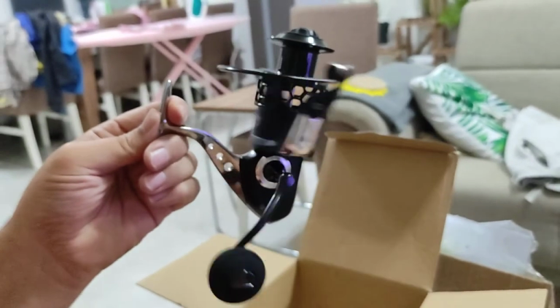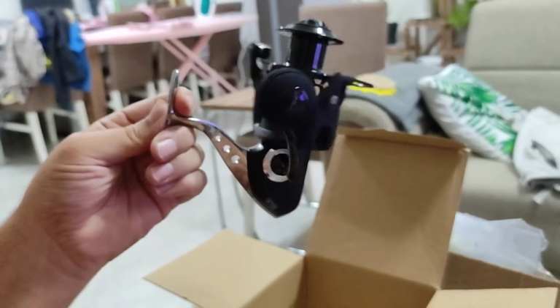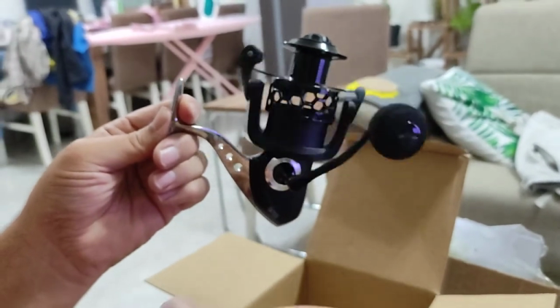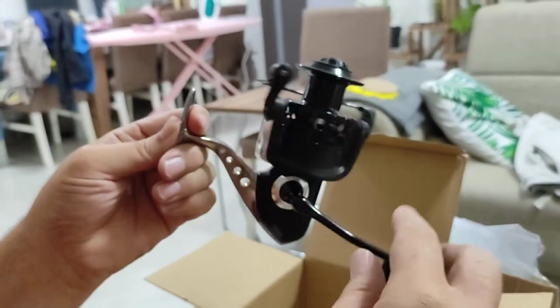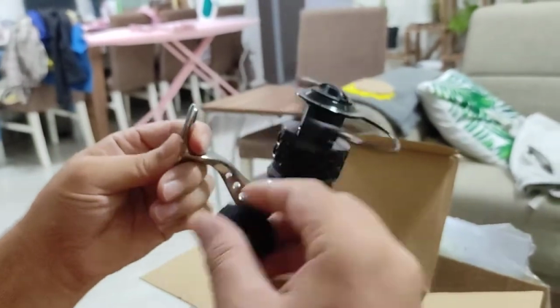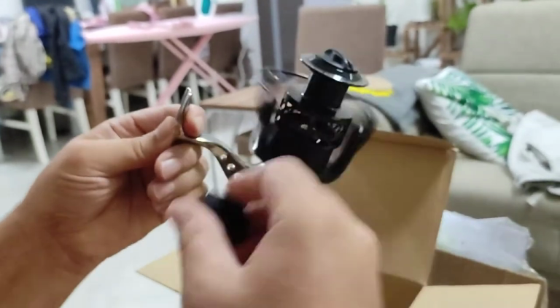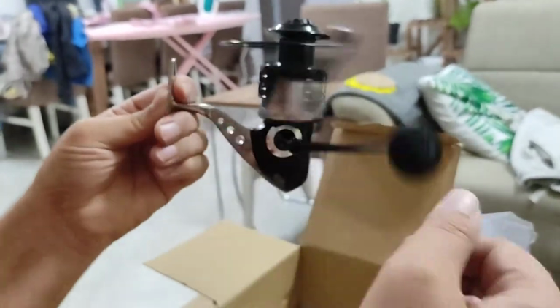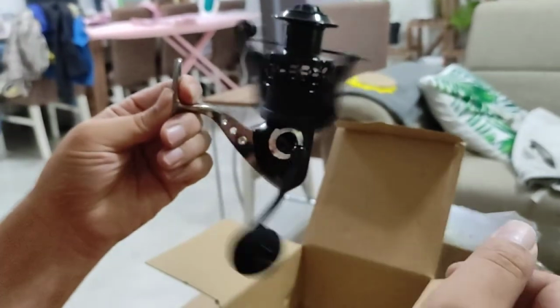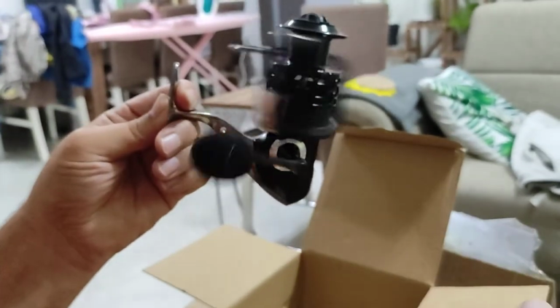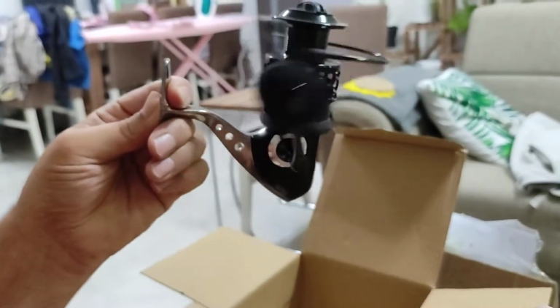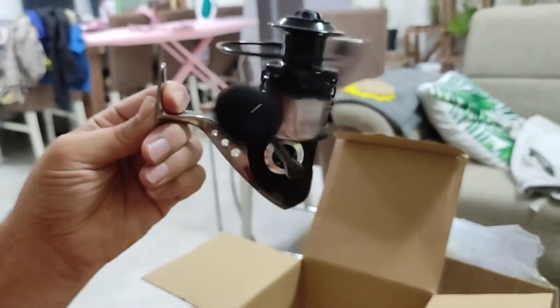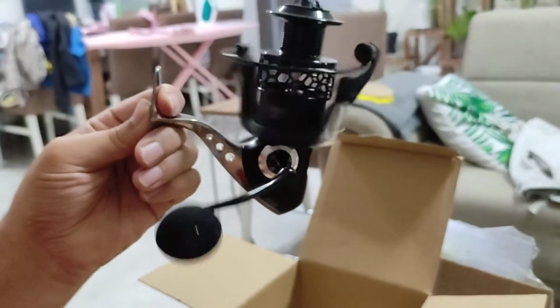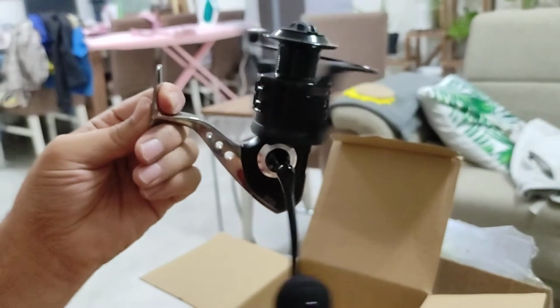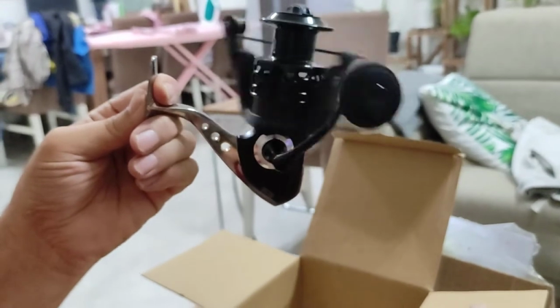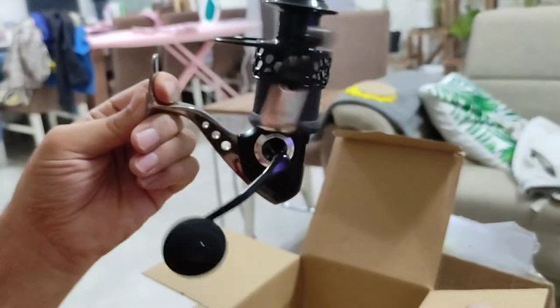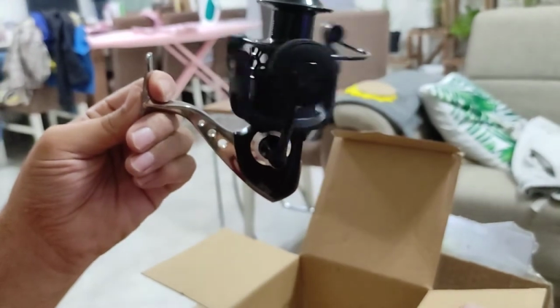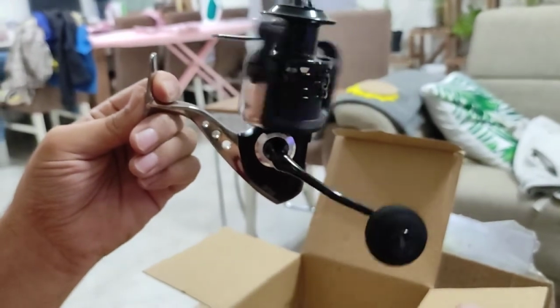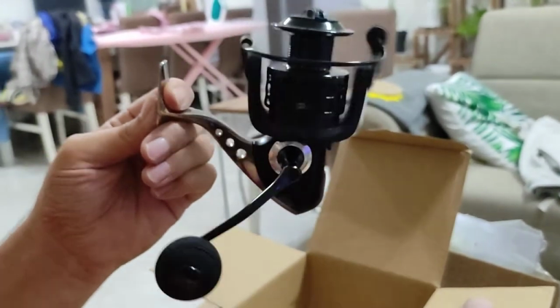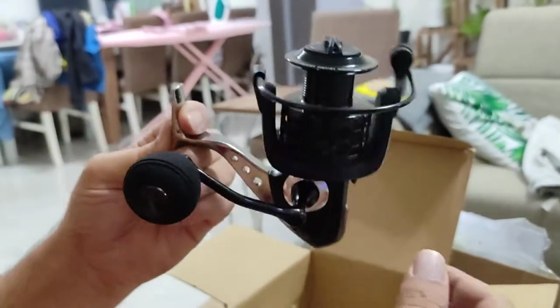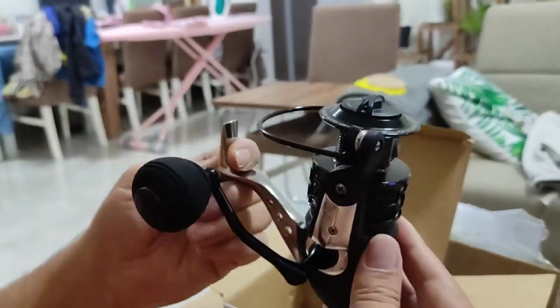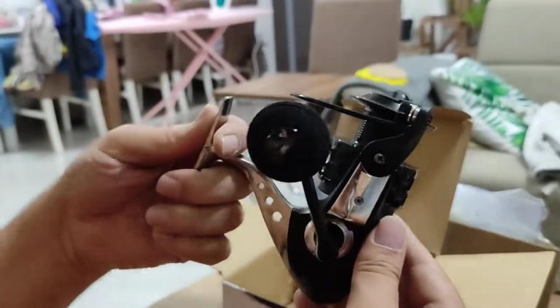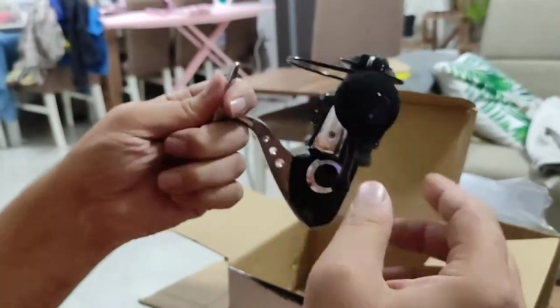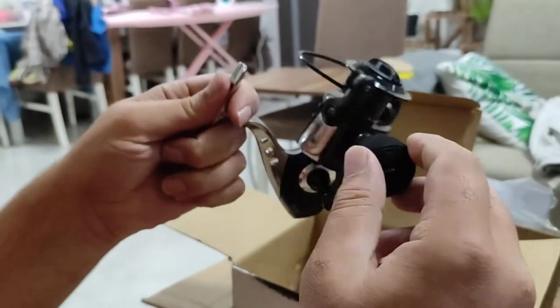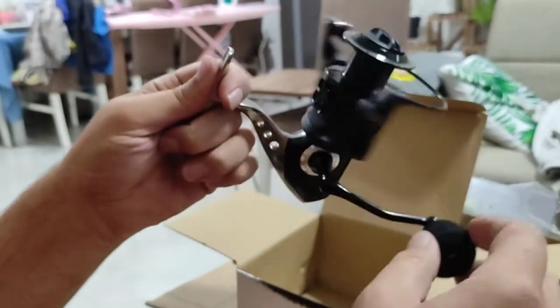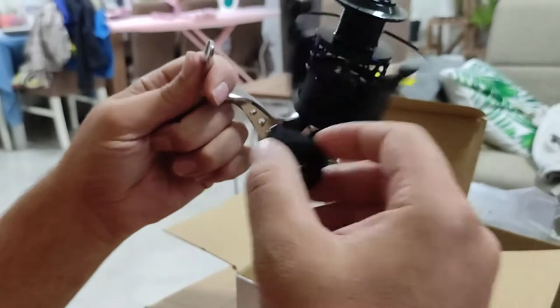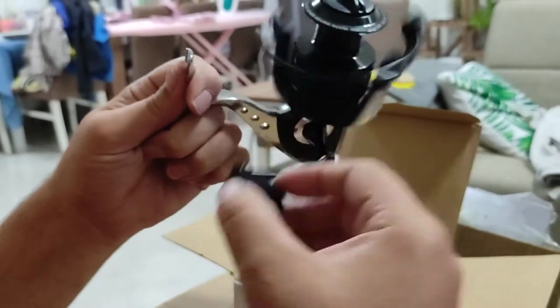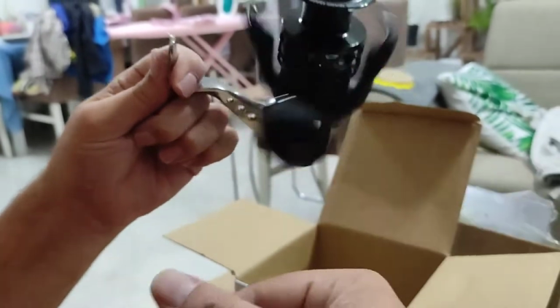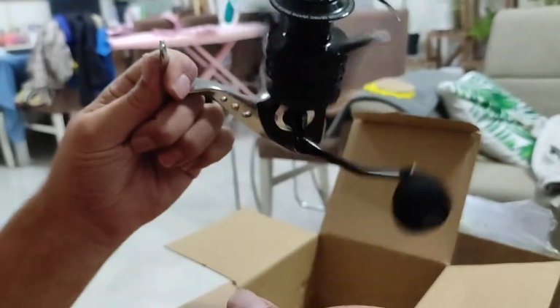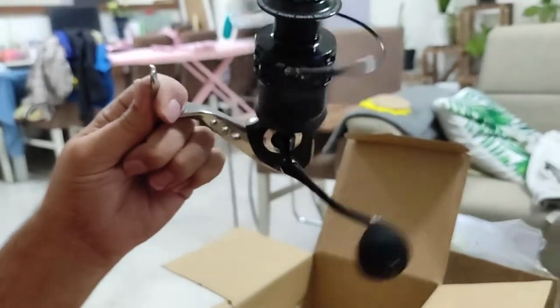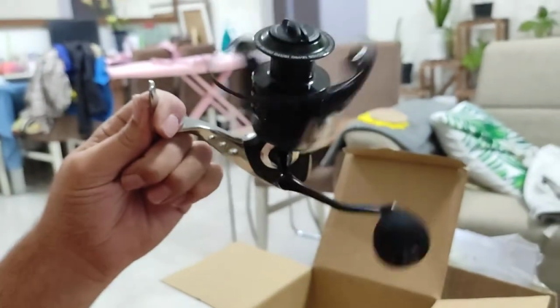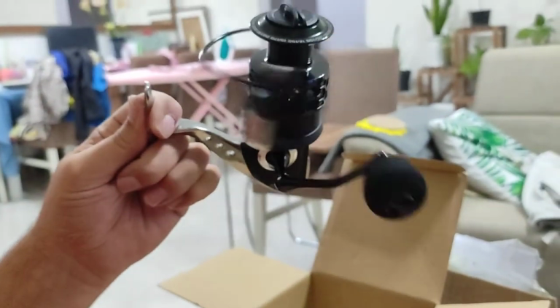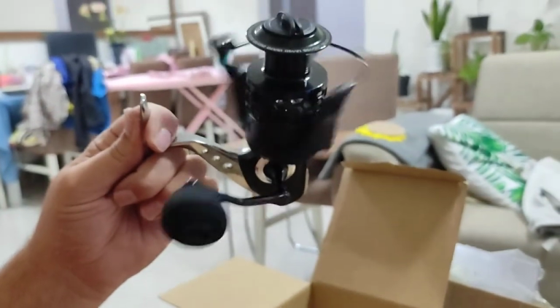Very, very smooth. Thirteen bearings — twelve plus one. What does that mean? The bearings make it very smooth to spin like that. It's got a lot of bearings.